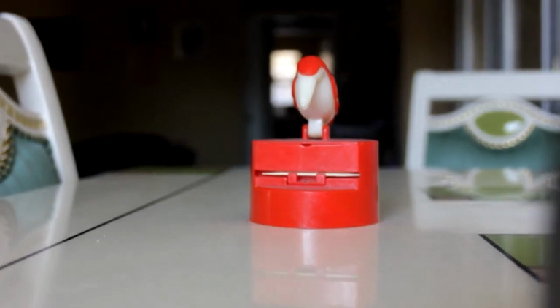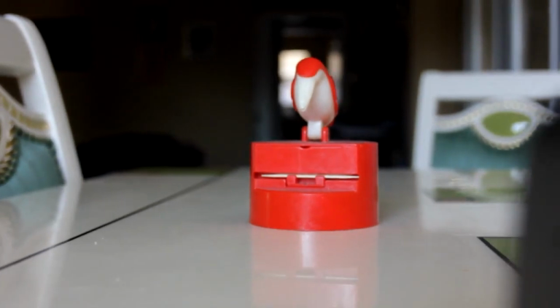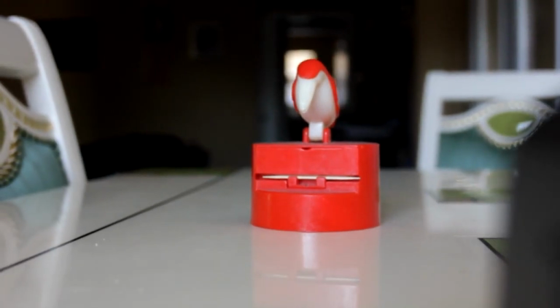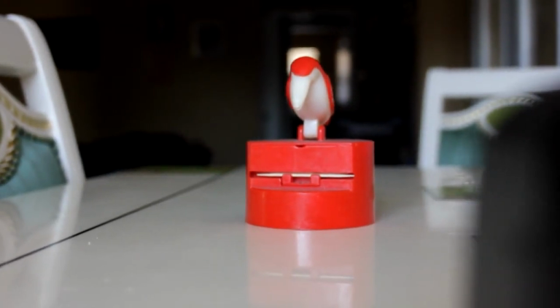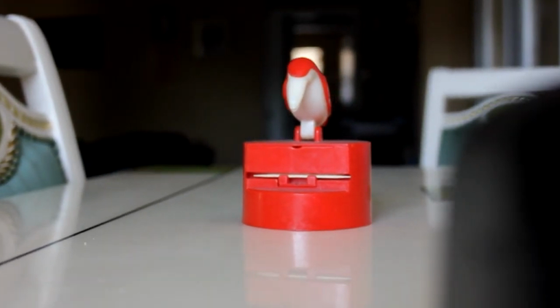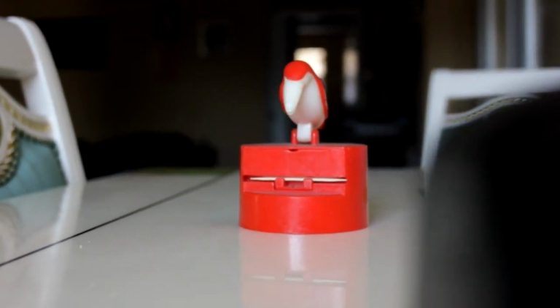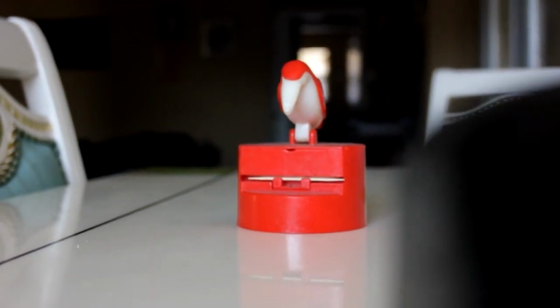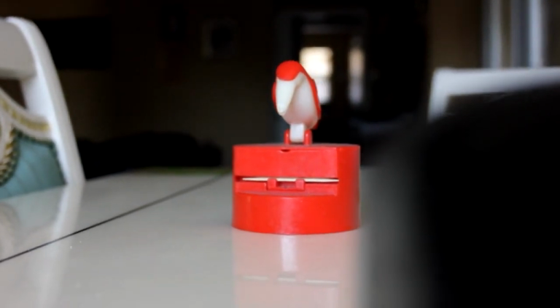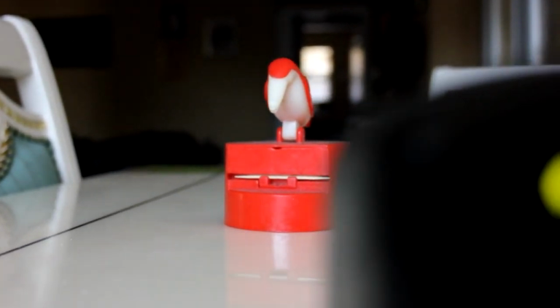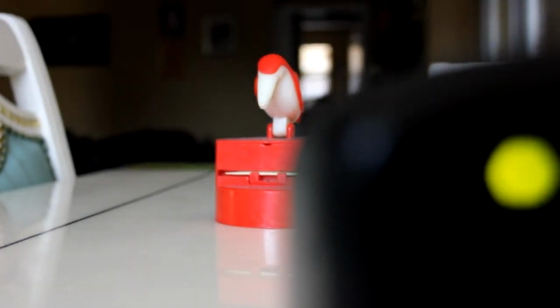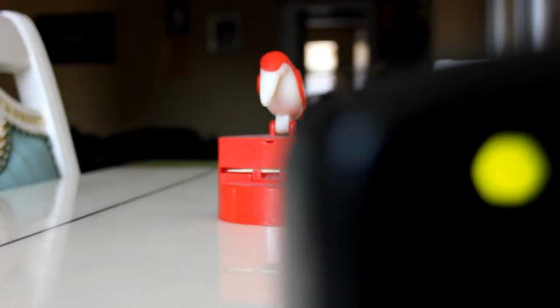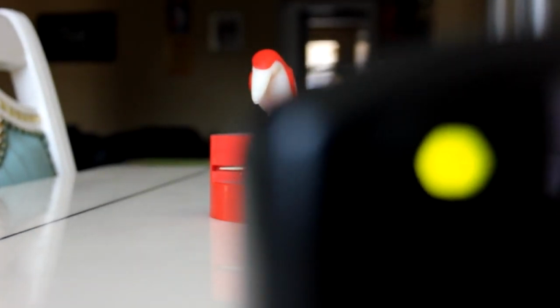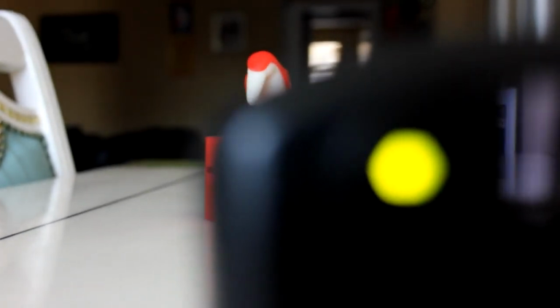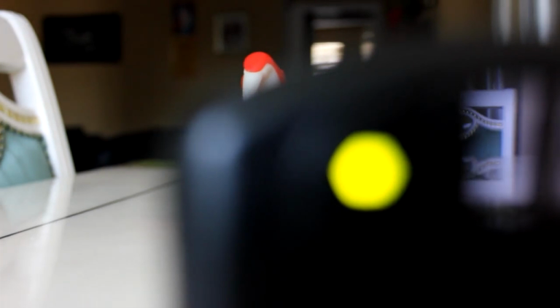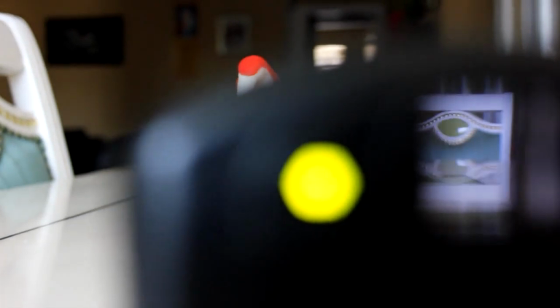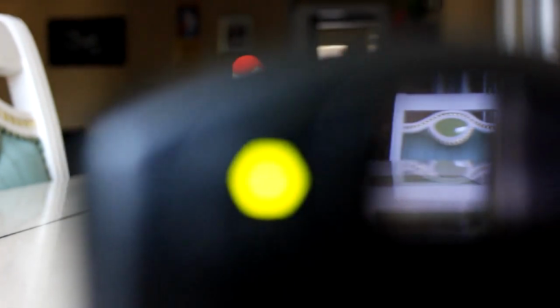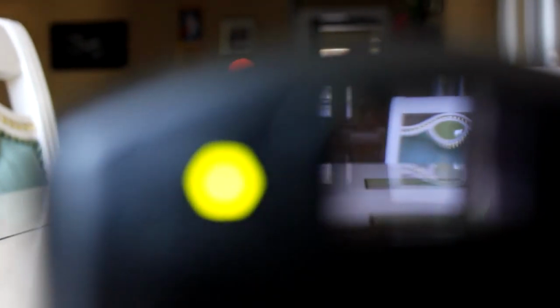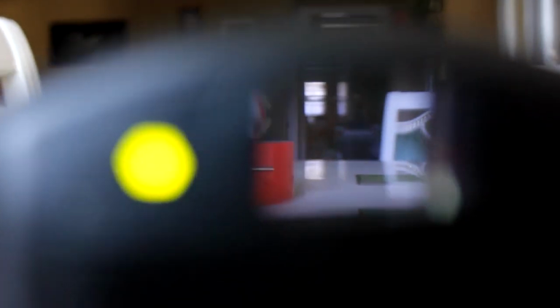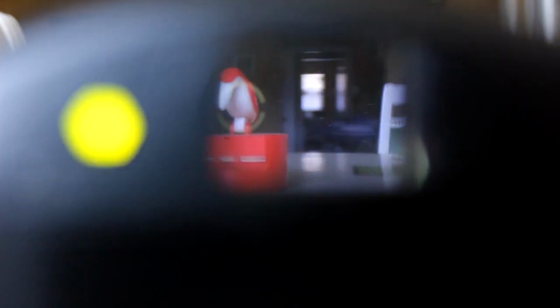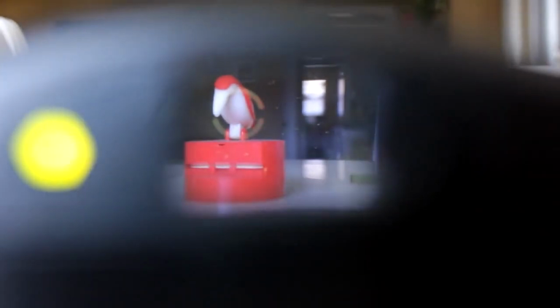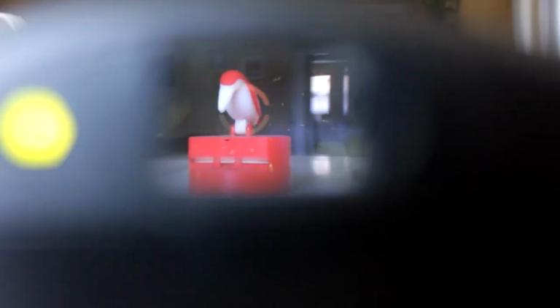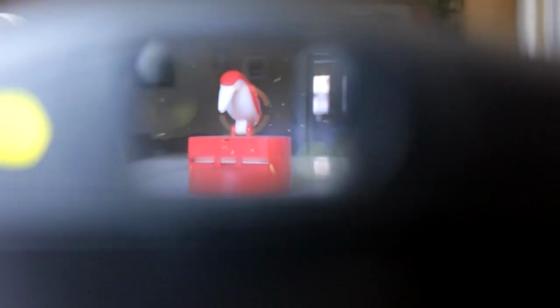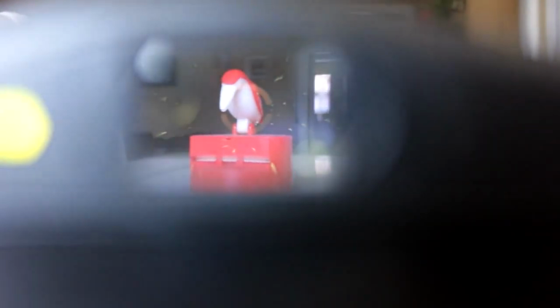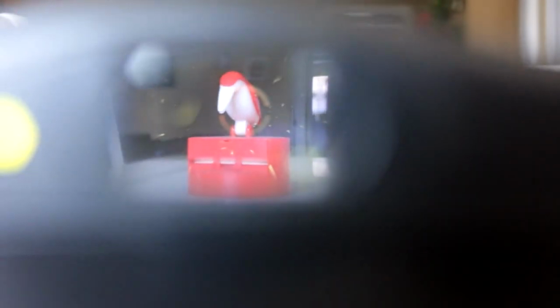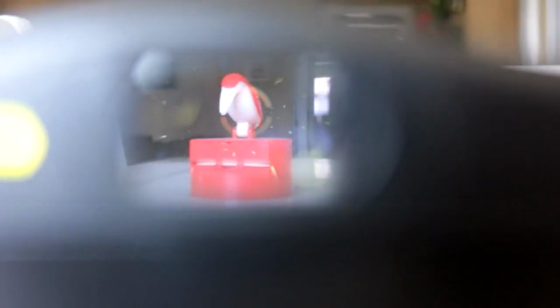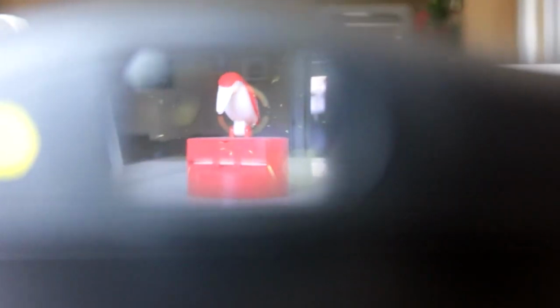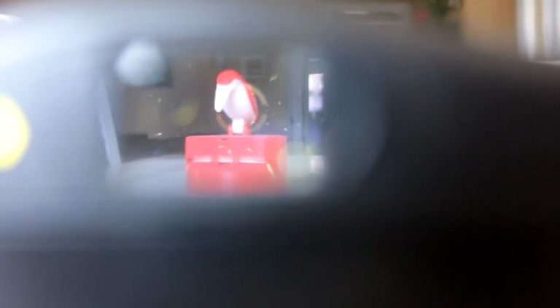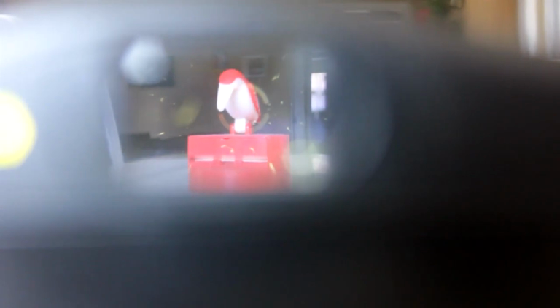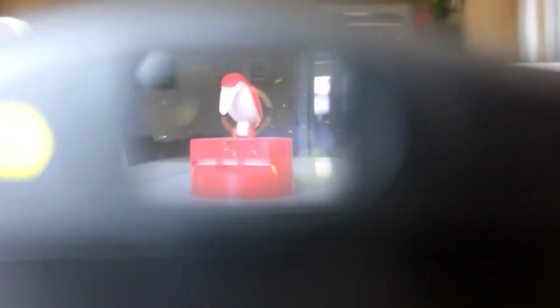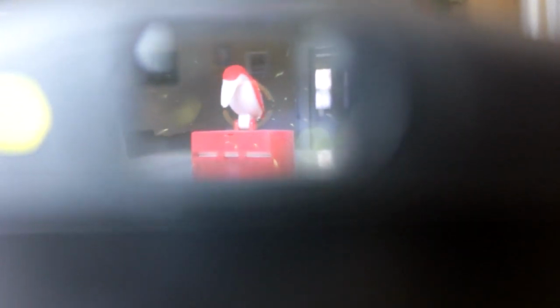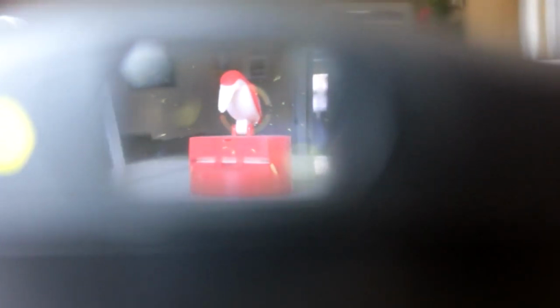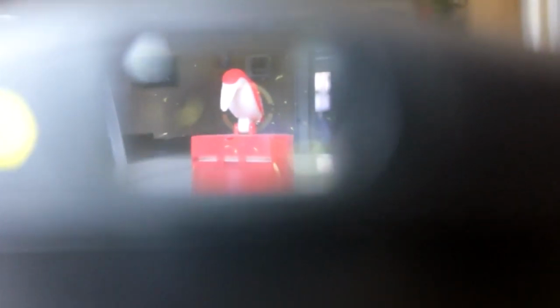The BV35 comes with, as its name implies, a big viewfinder, which guarantees that whatever I wanted a picture of will be framed correctly. This, however, is the most the BV35 has going for it.